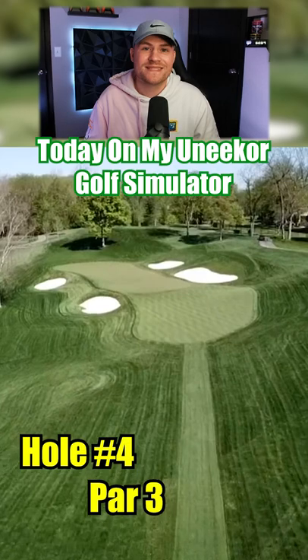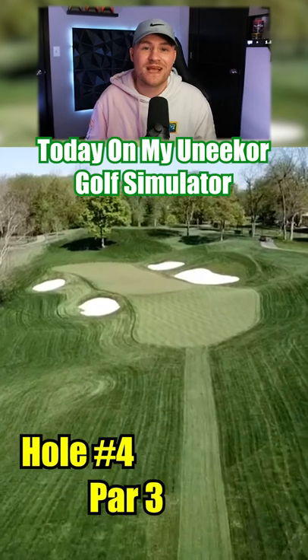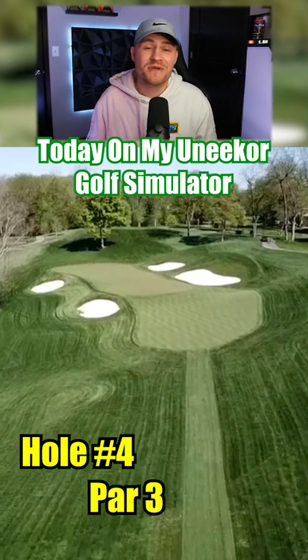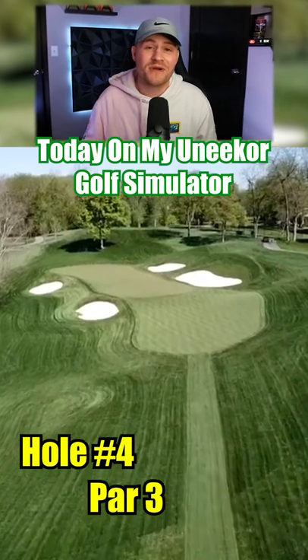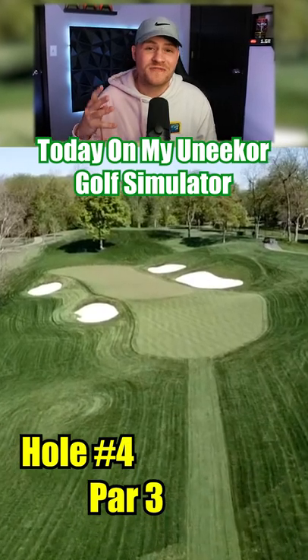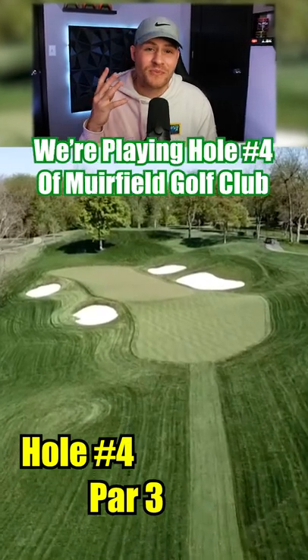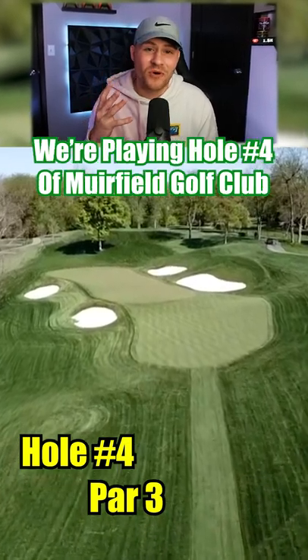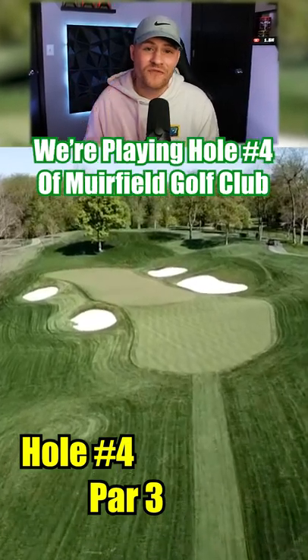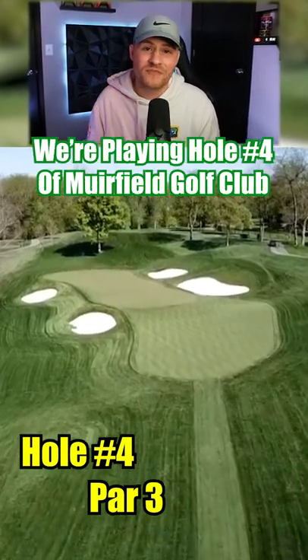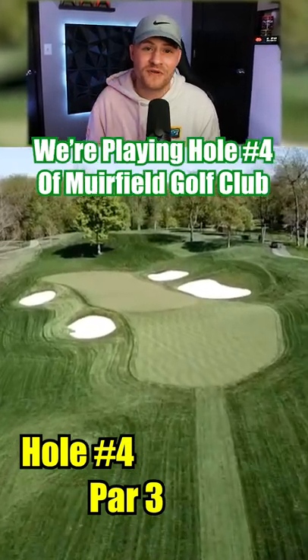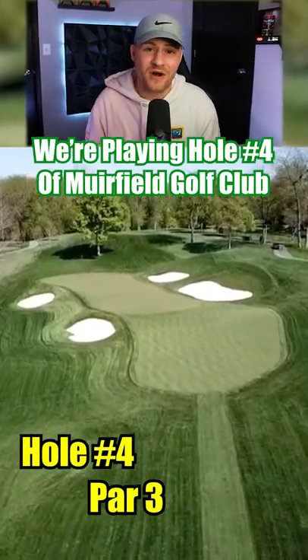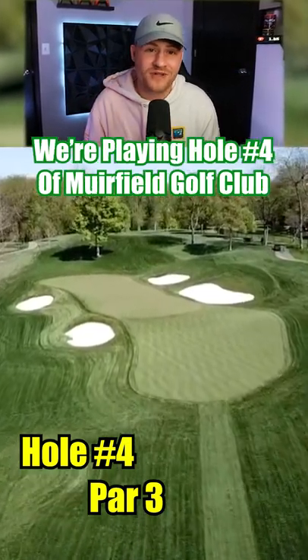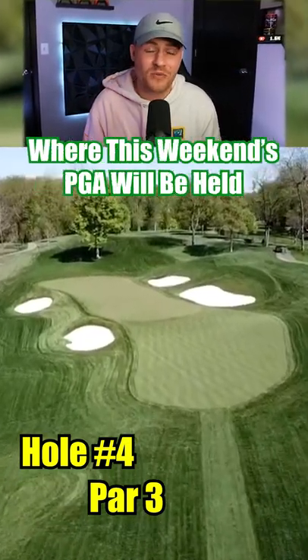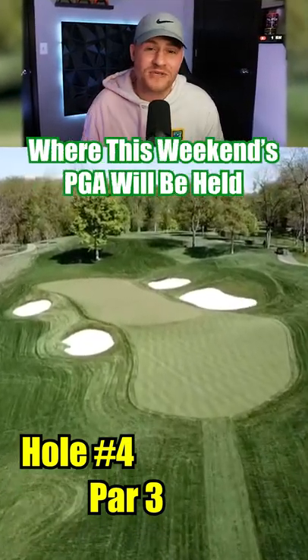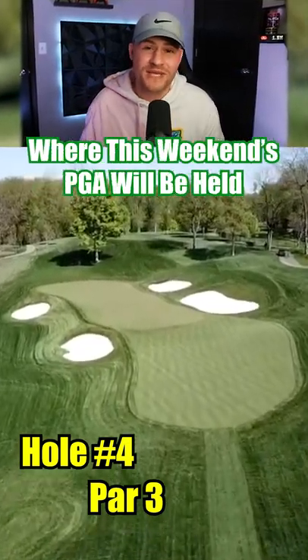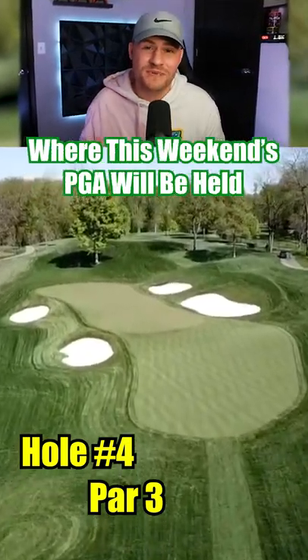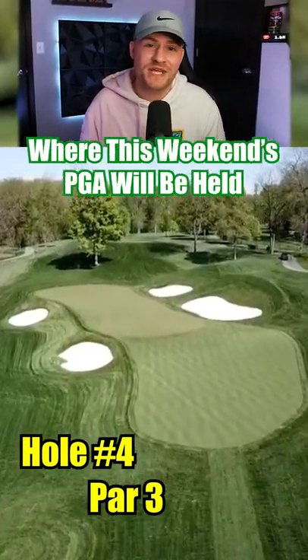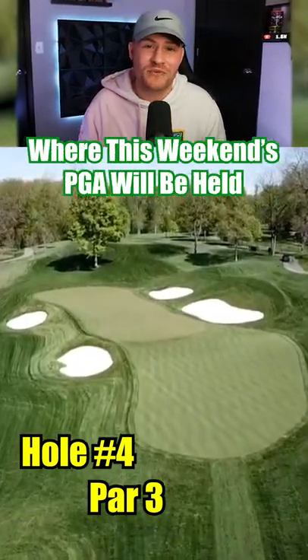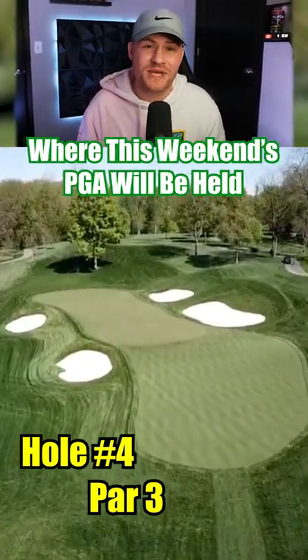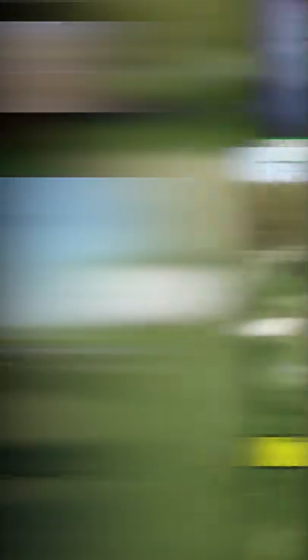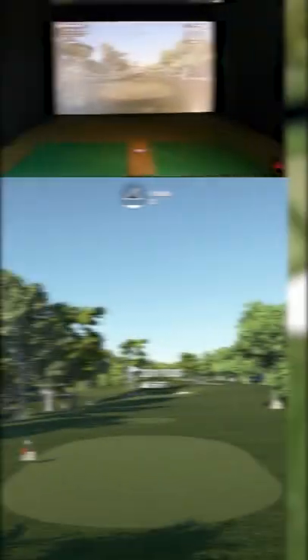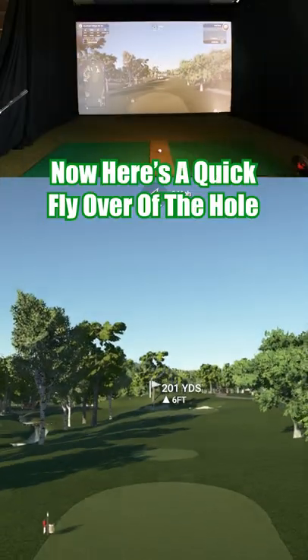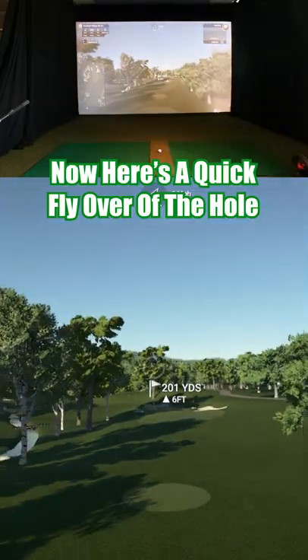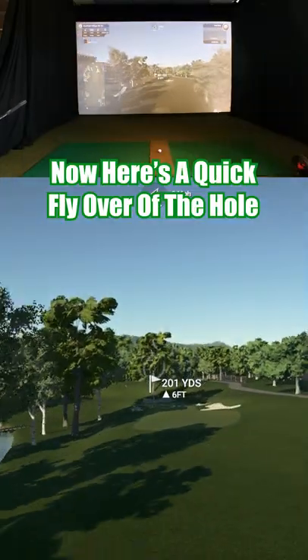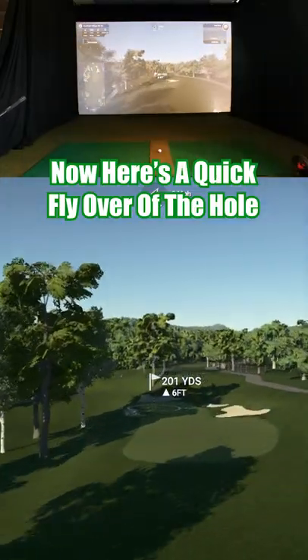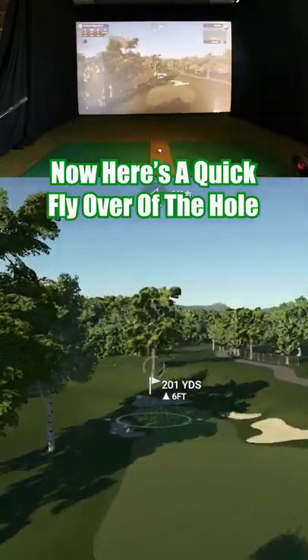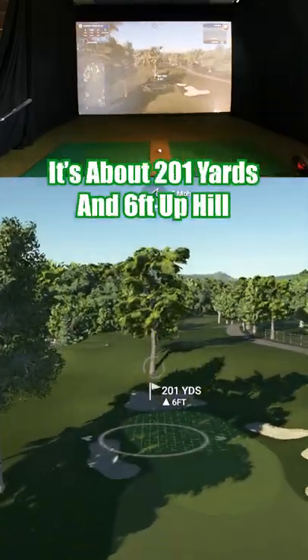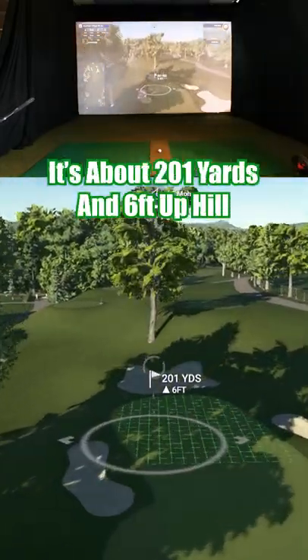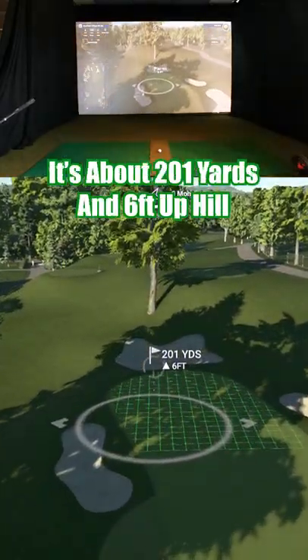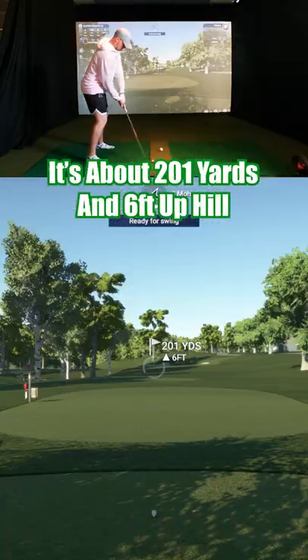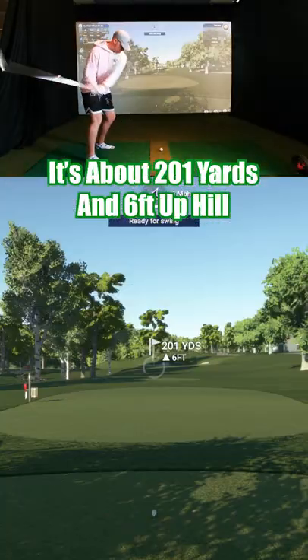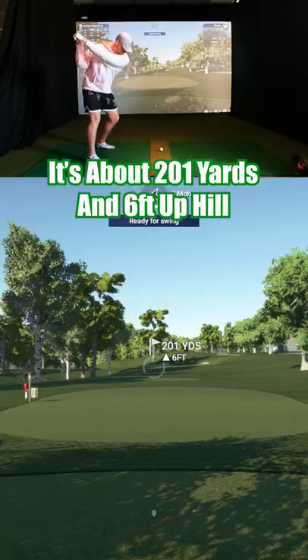Today on my Unicorn Golf Sim we're playing hole four of Mirfield Golf Club, where this weekend's PGA event will be held. Here's a quick flyover of the hole — it's about 201 yards, six feet uphill.